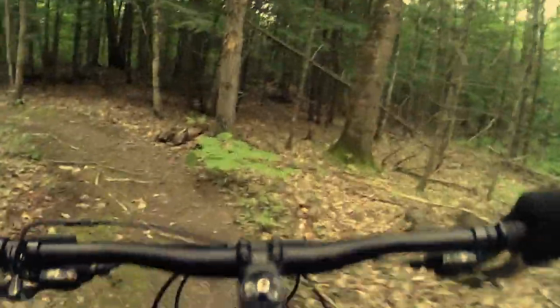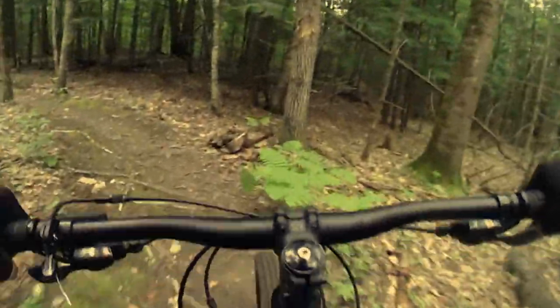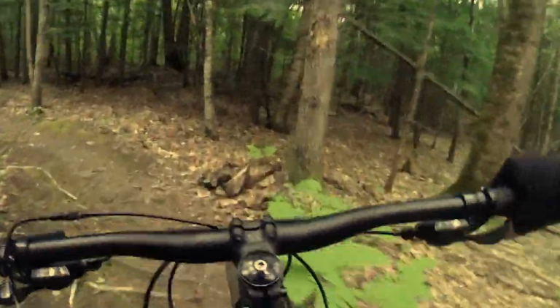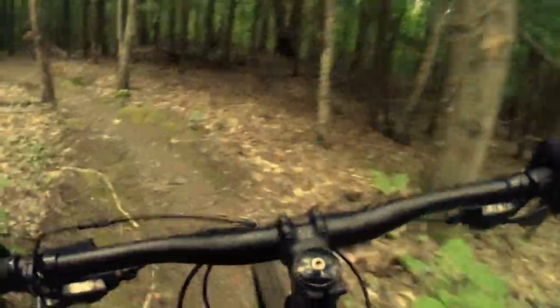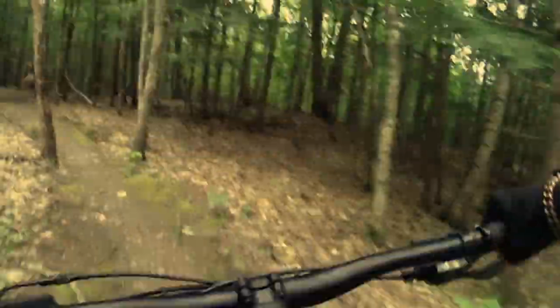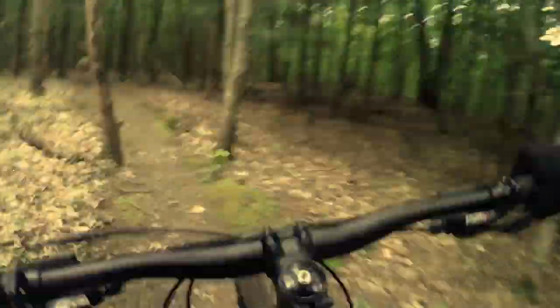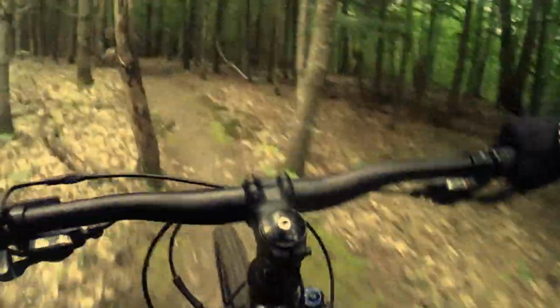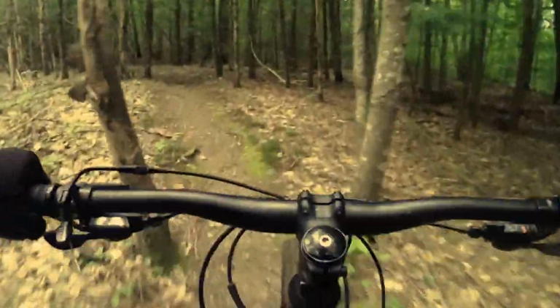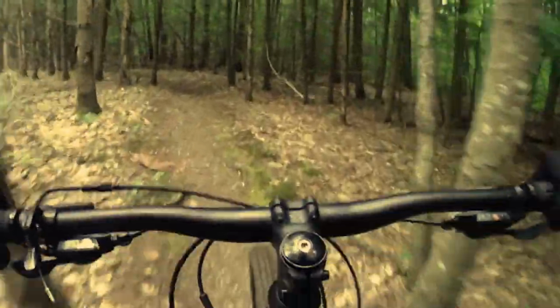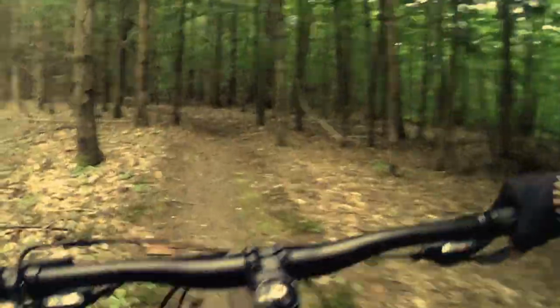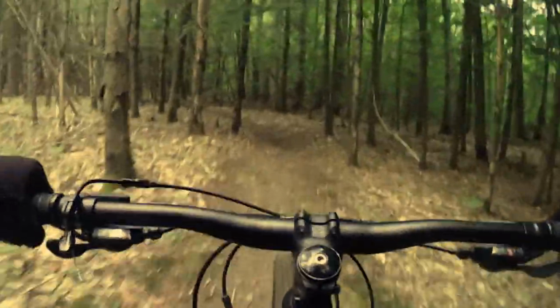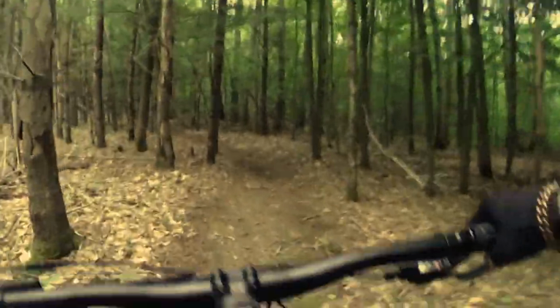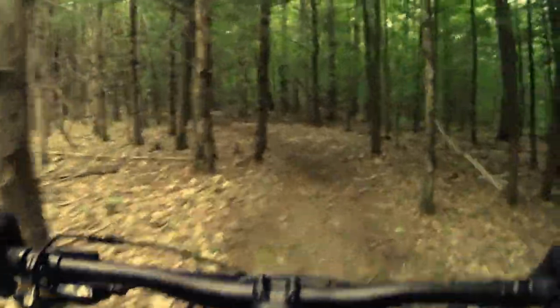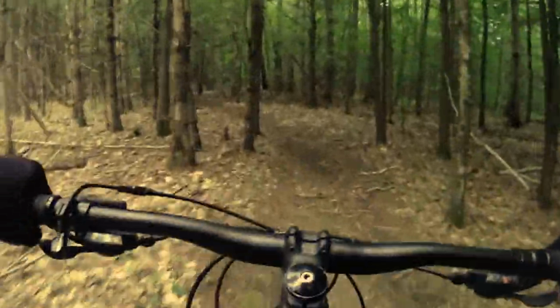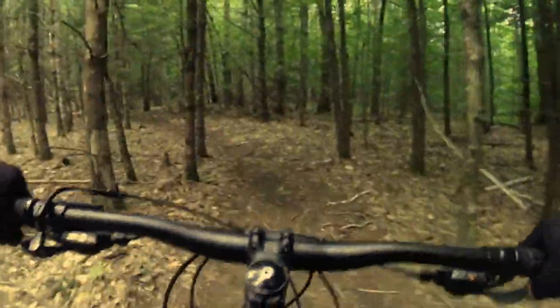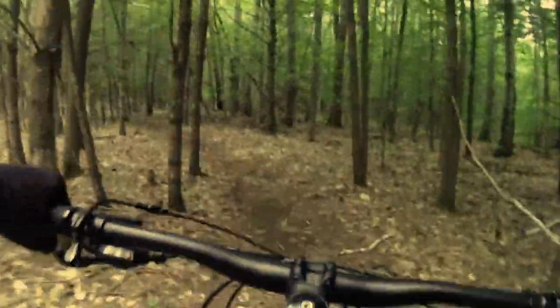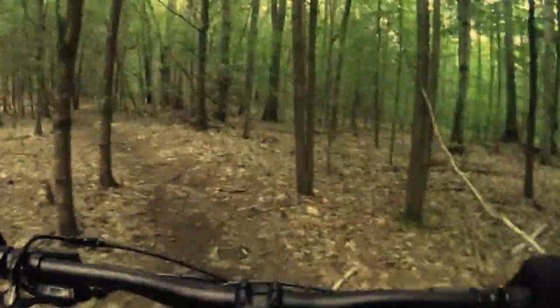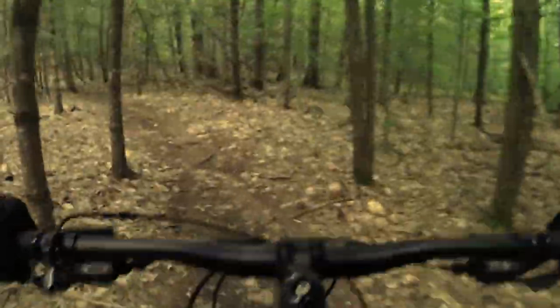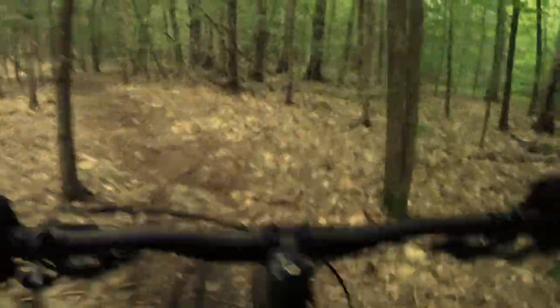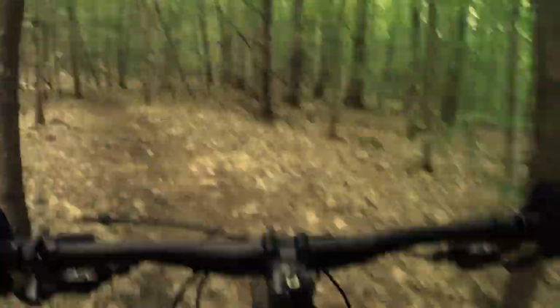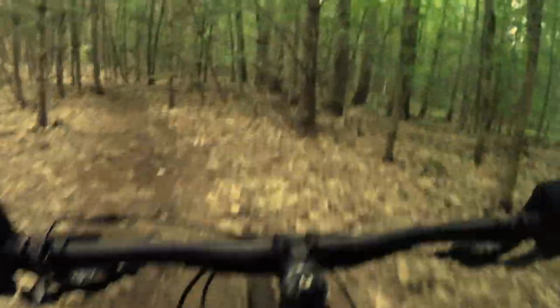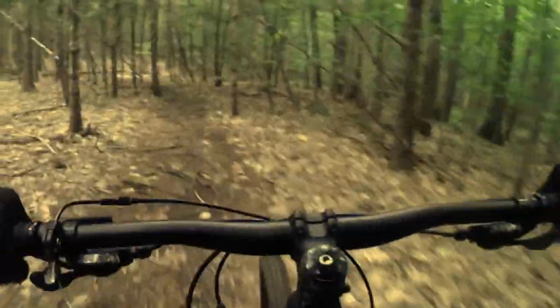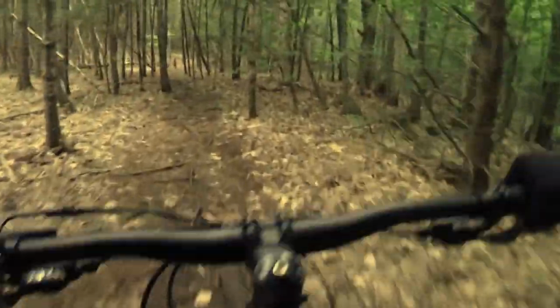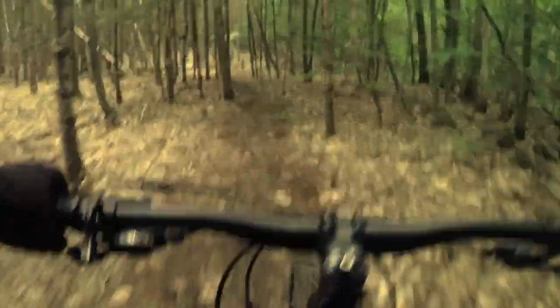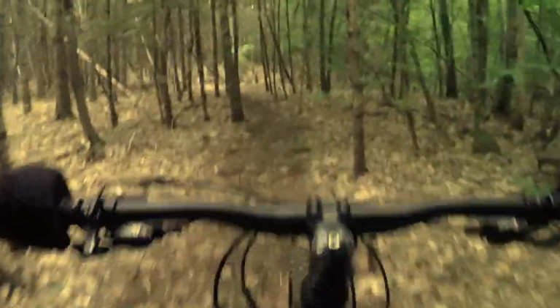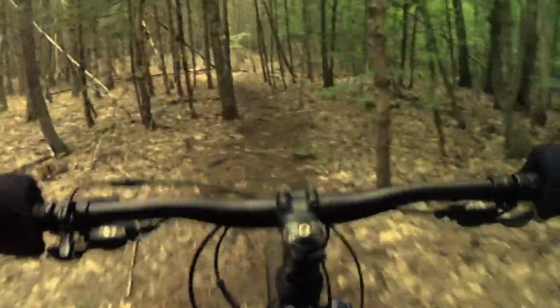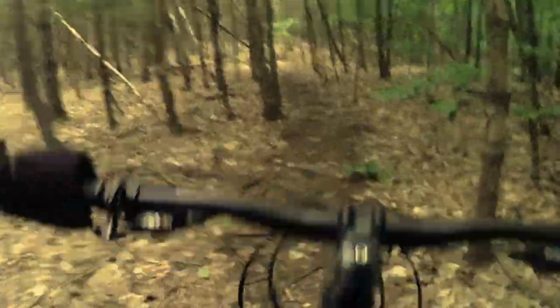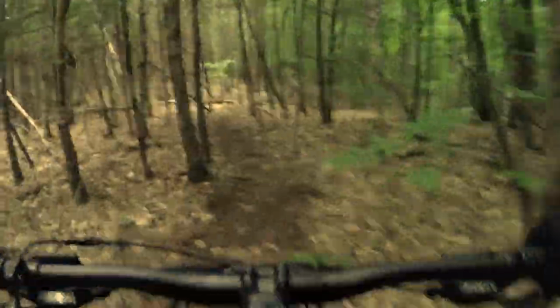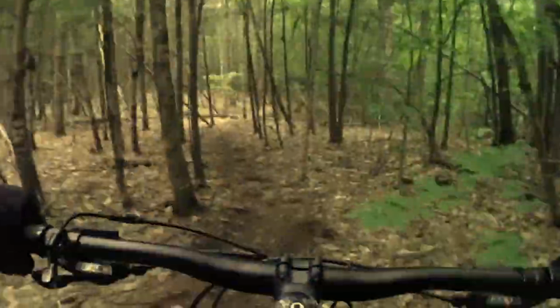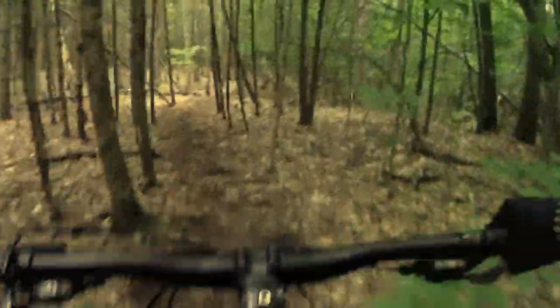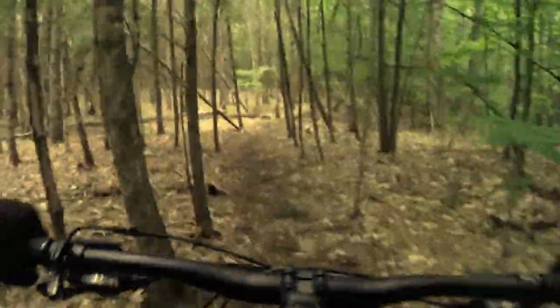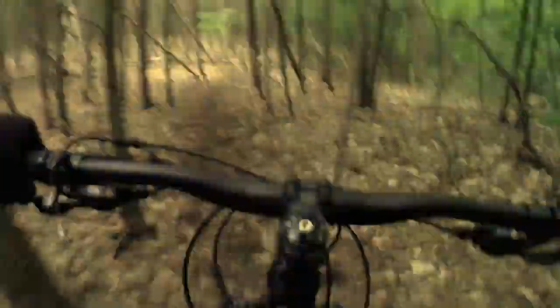Although they do have sort of an all-purpose looking tread, there is a nice, more or less constant center tread. So when you're going along fairly smooth terrain, it rolls nicely.